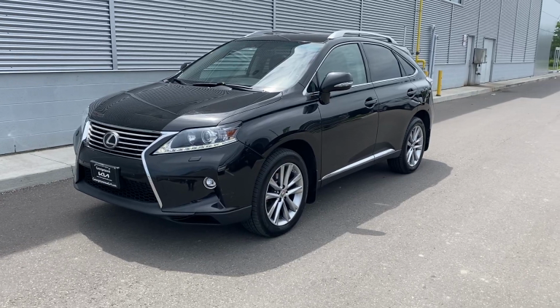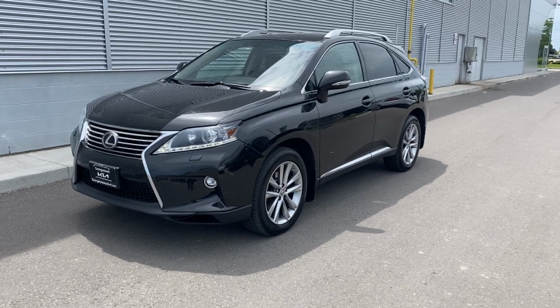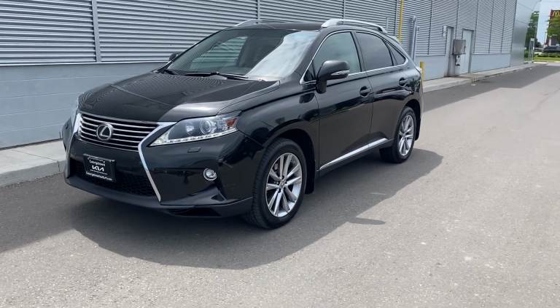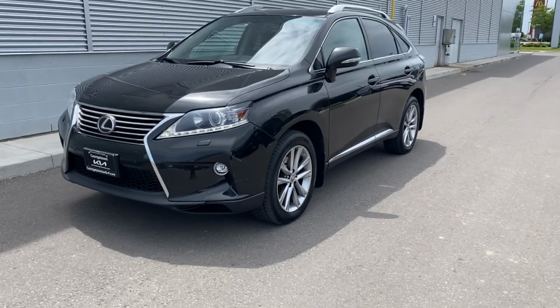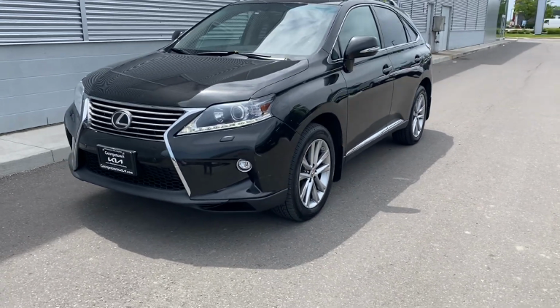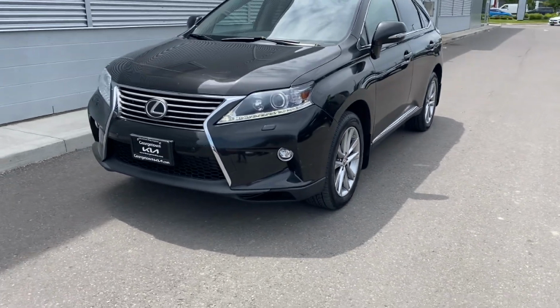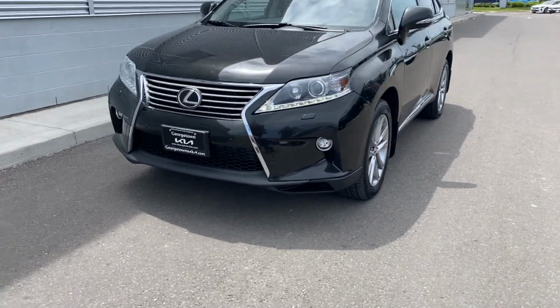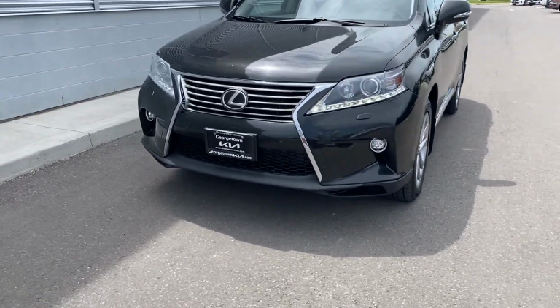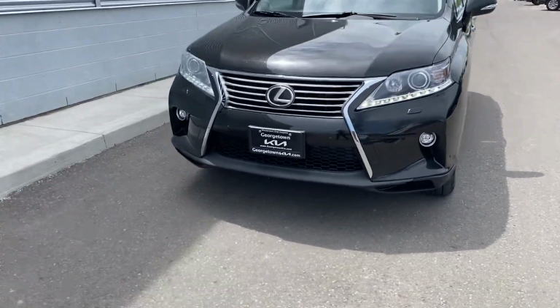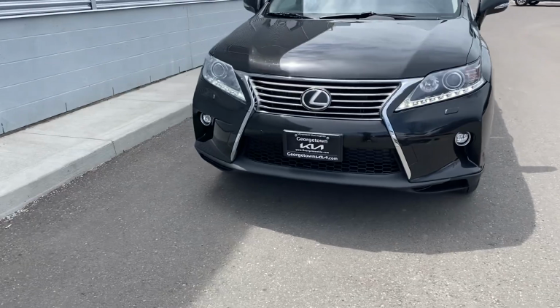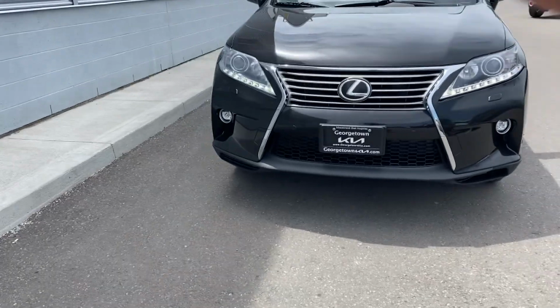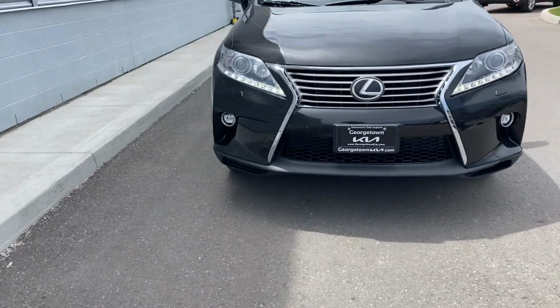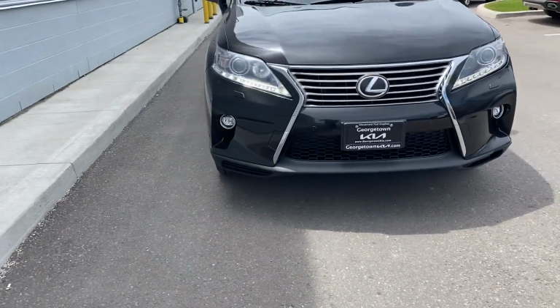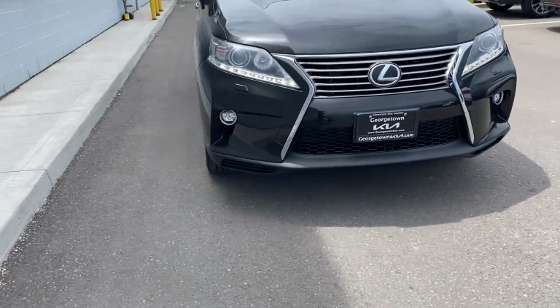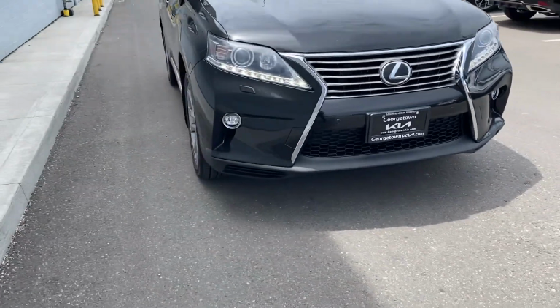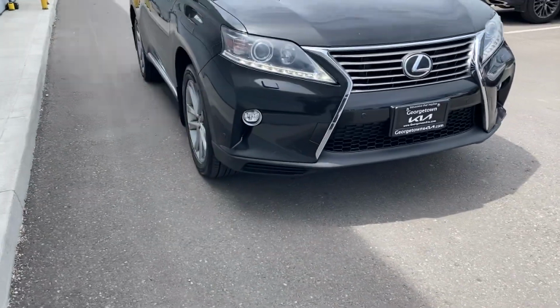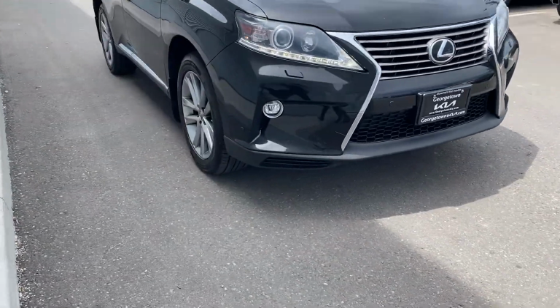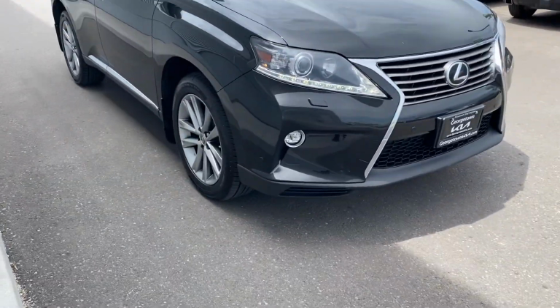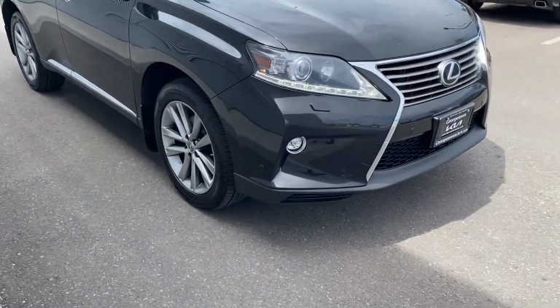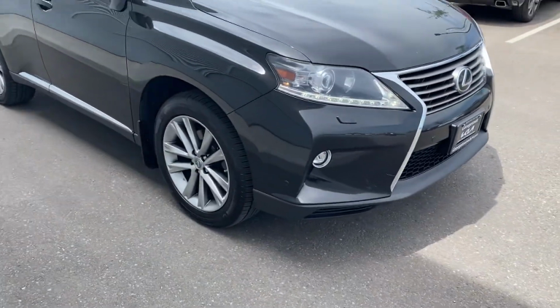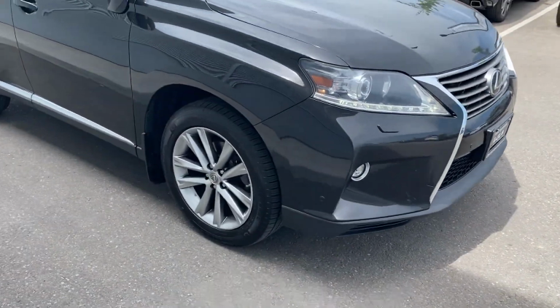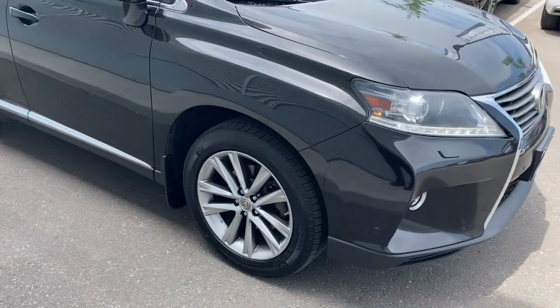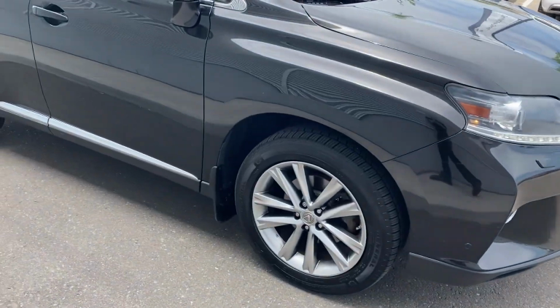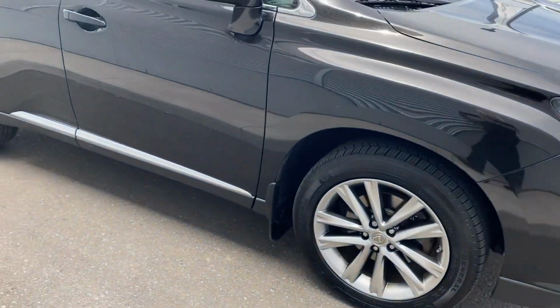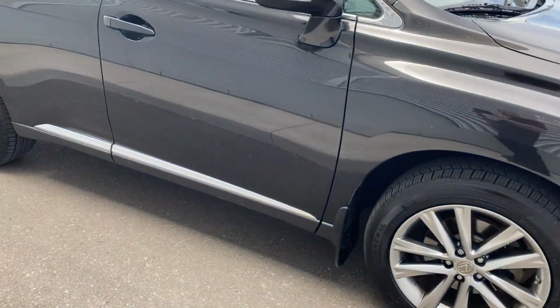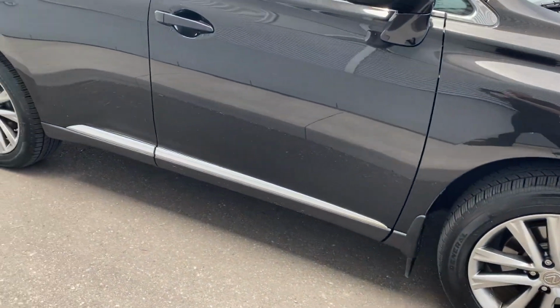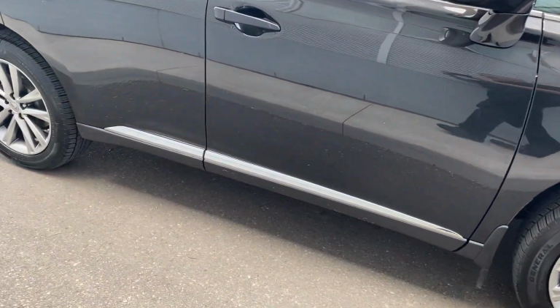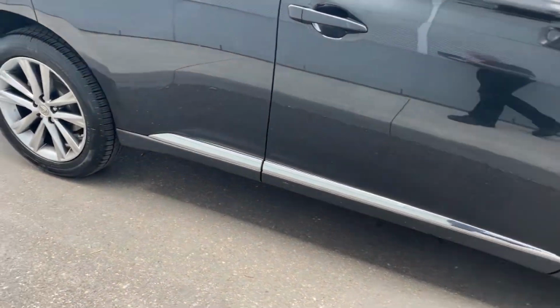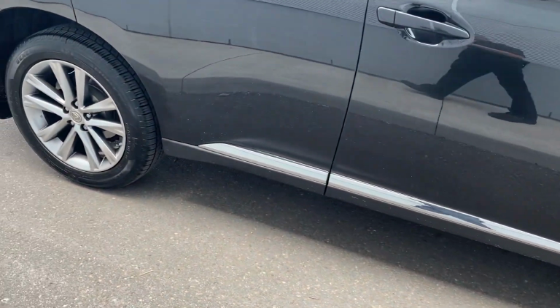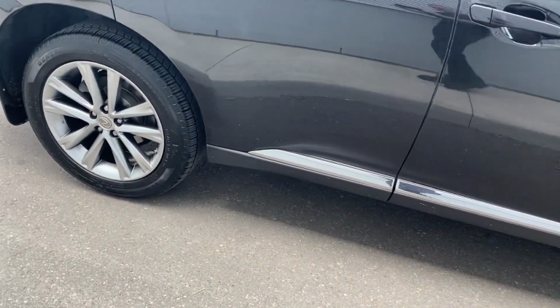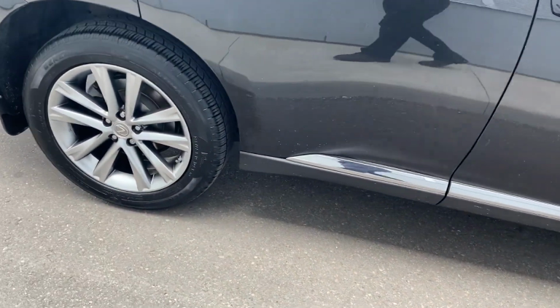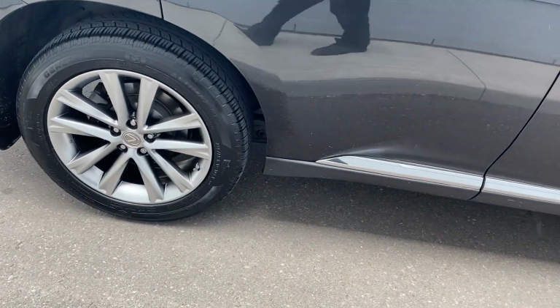Hey Daniel, it's Adrian here at Georgetown. I just want to thank you once again for coming in earlier today. A little recap if you looked at — here's a 2015 Lexus RX 350. Overall condition is very clean.